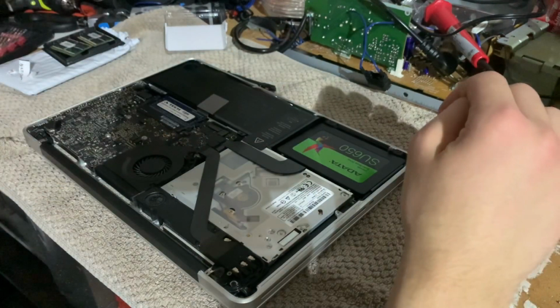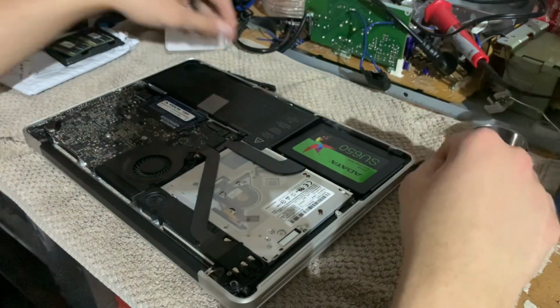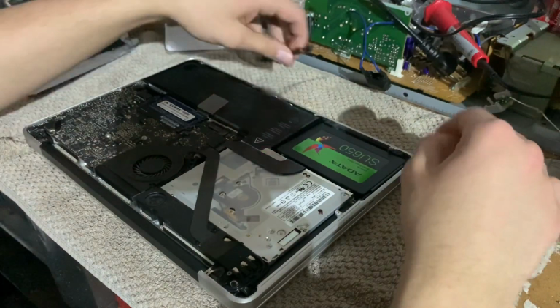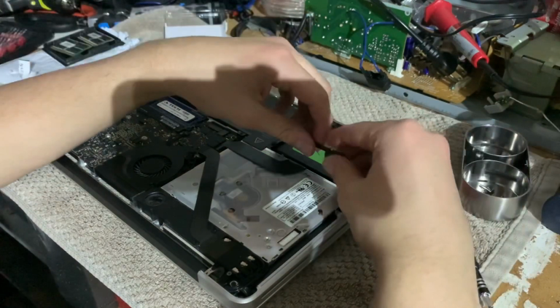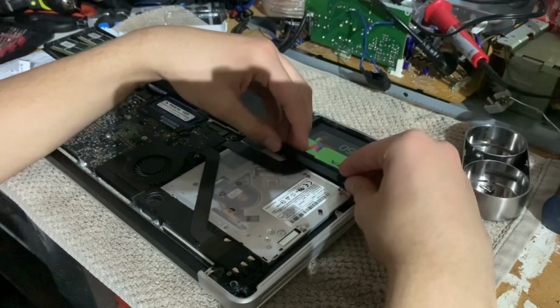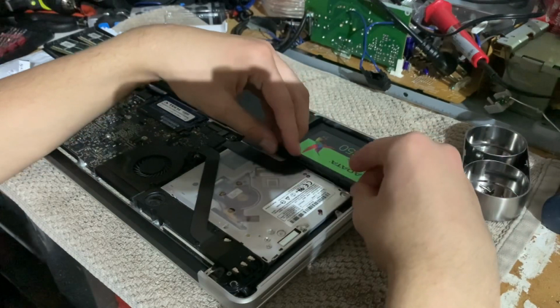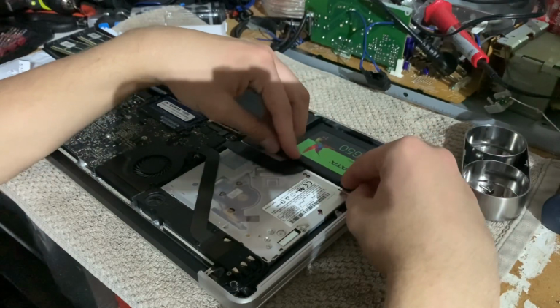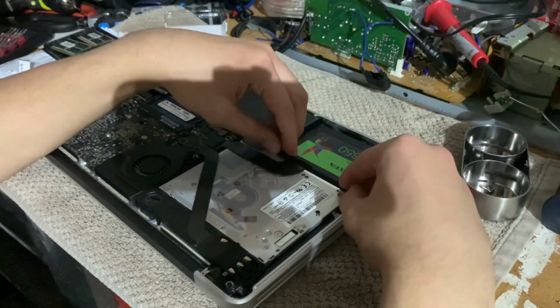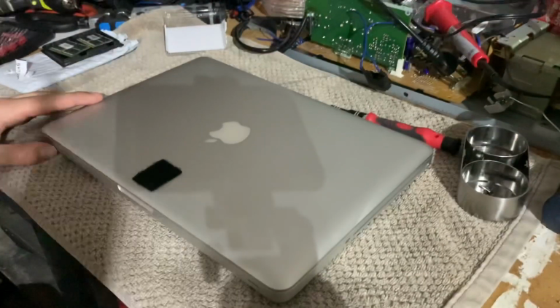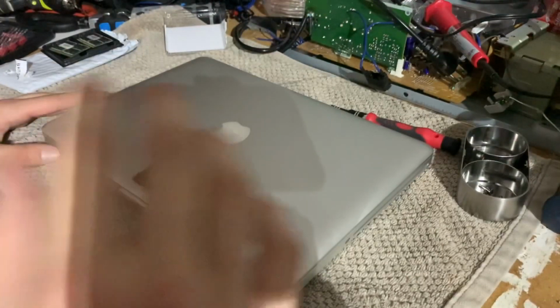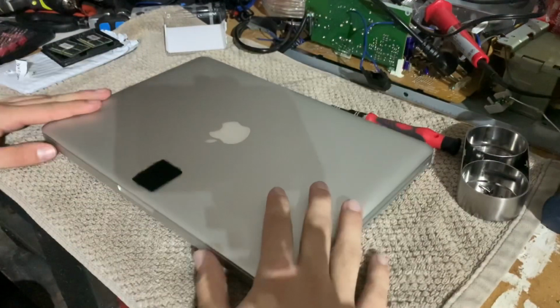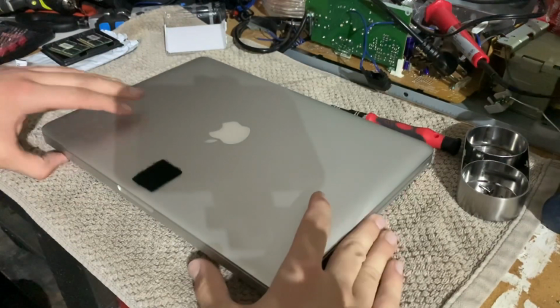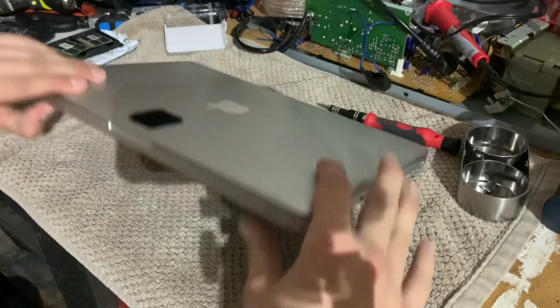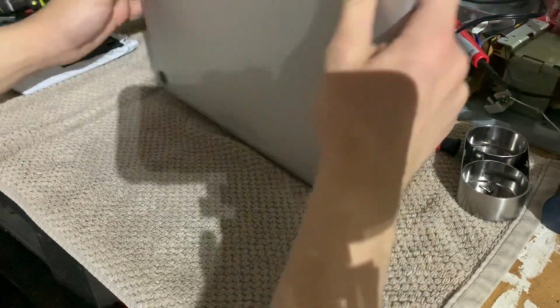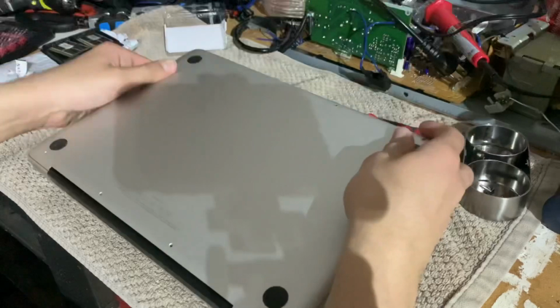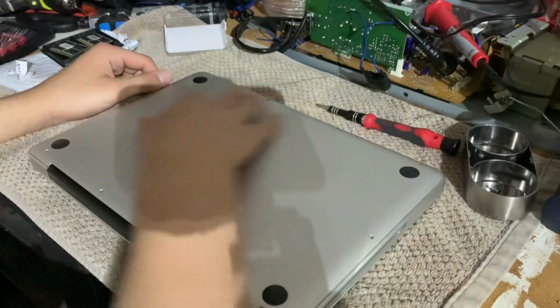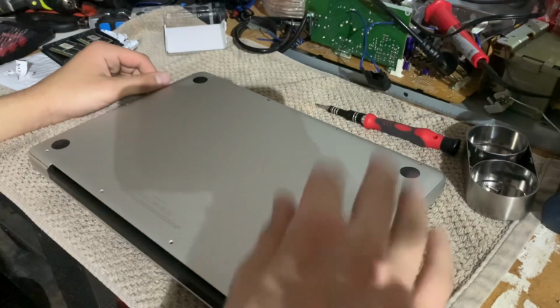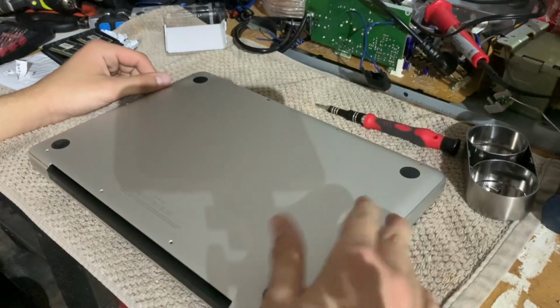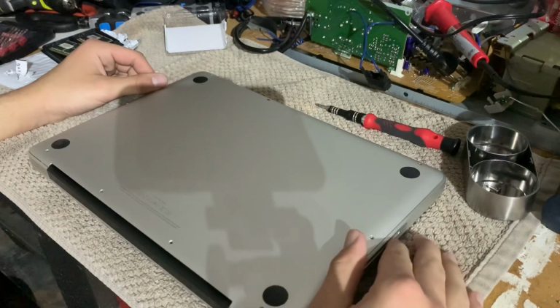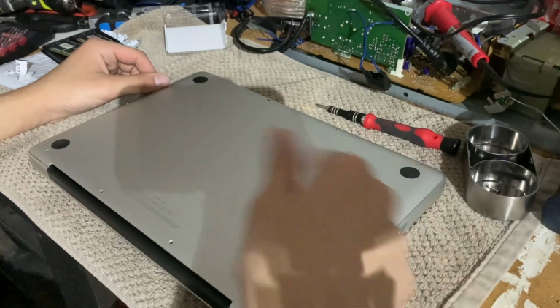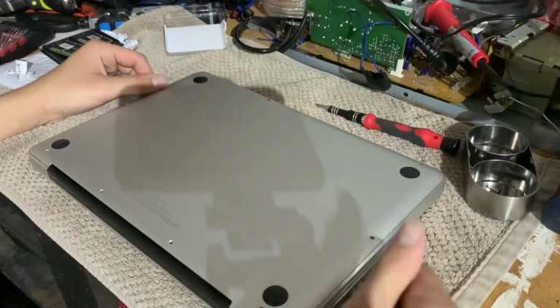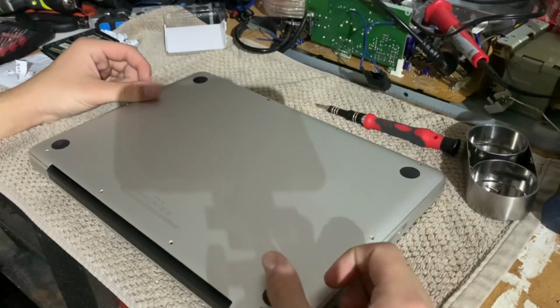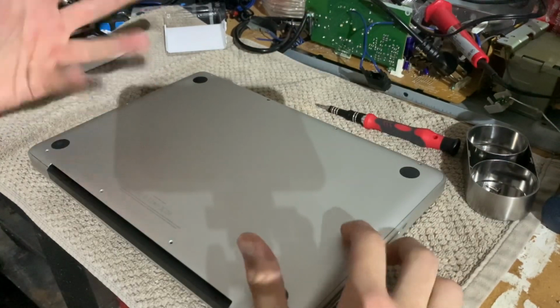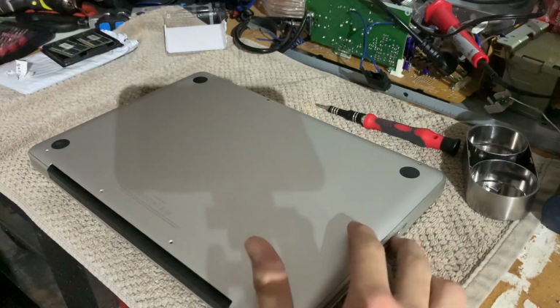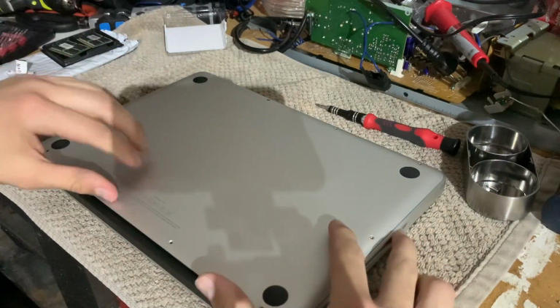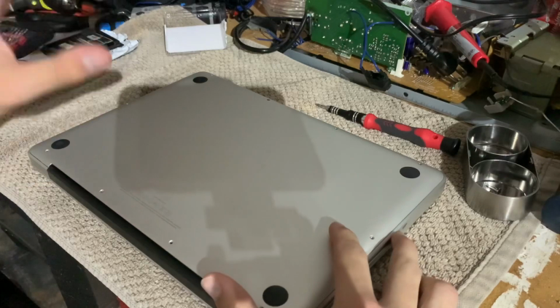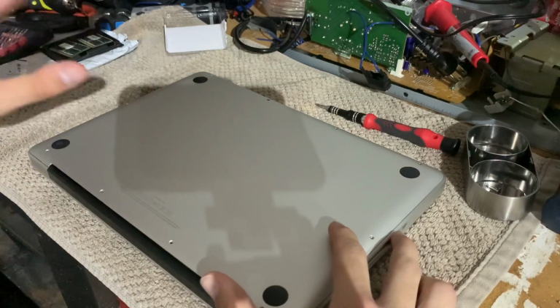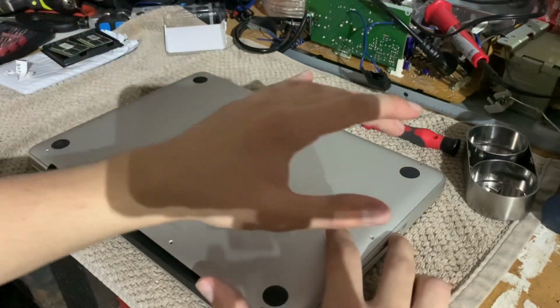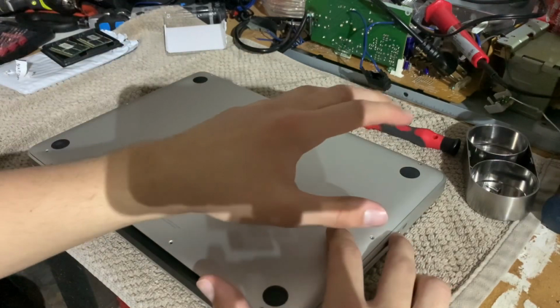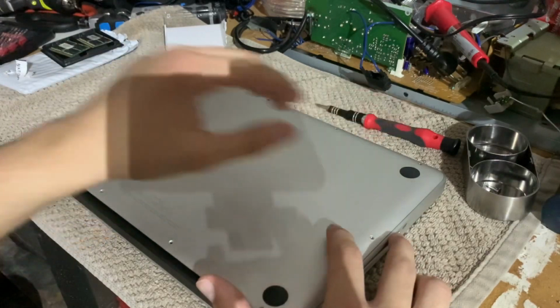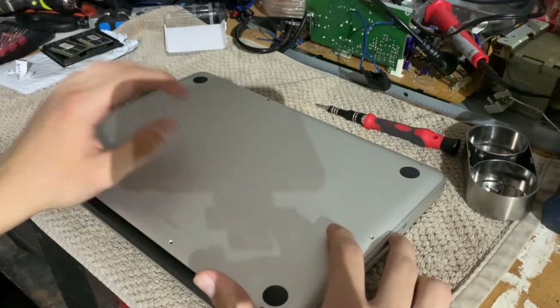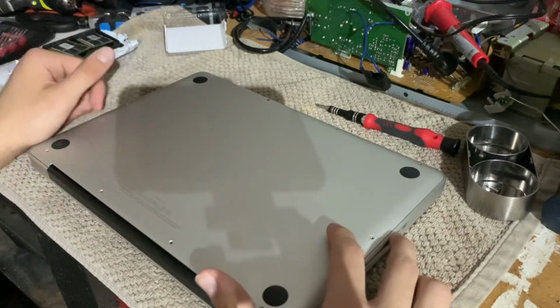This MacBook is finished. Still need to put the screws in, boot into internet recovery, reinstall the operating system, and everything will be fine. Other than that, we have effectively upgraded both the SSD and the RAM.